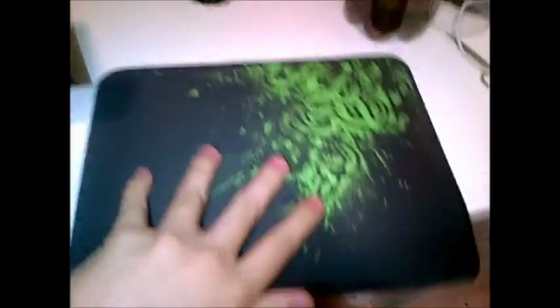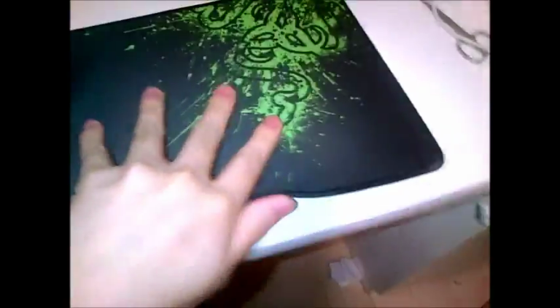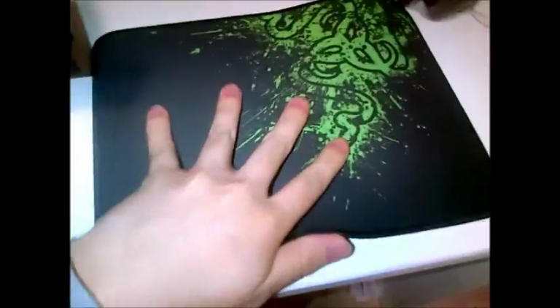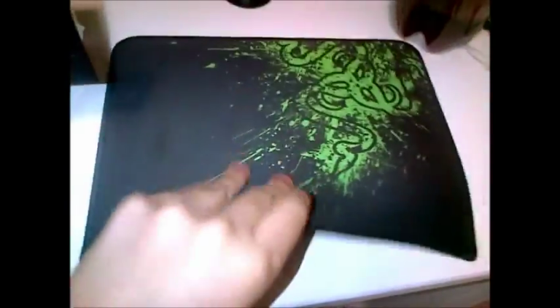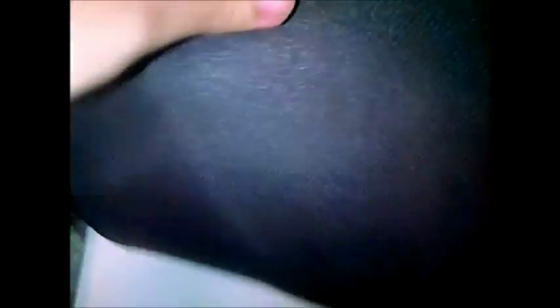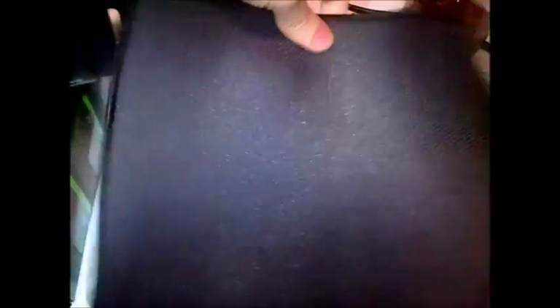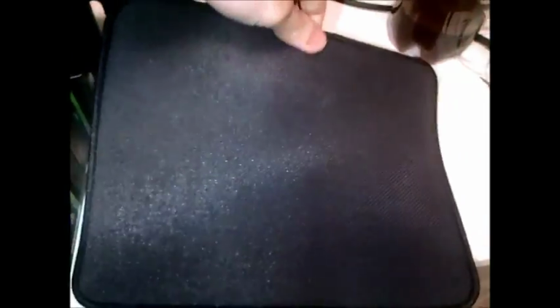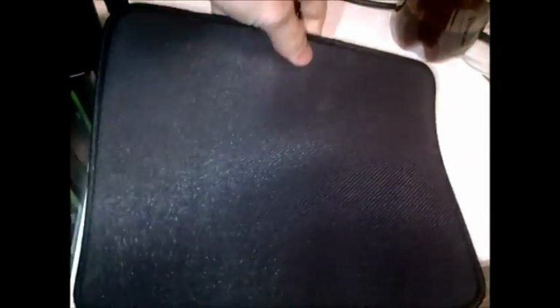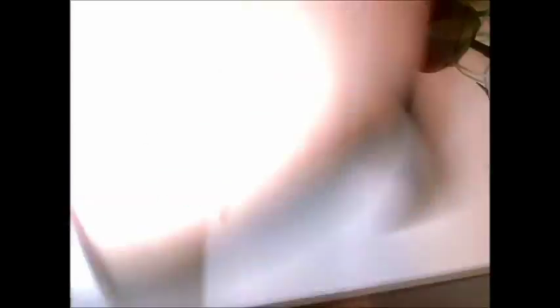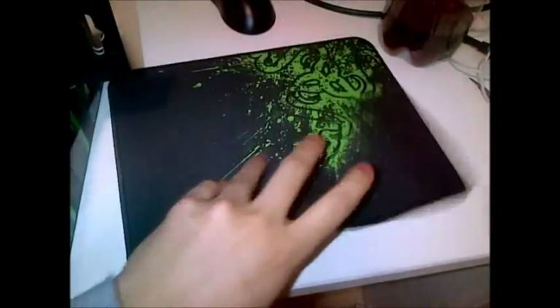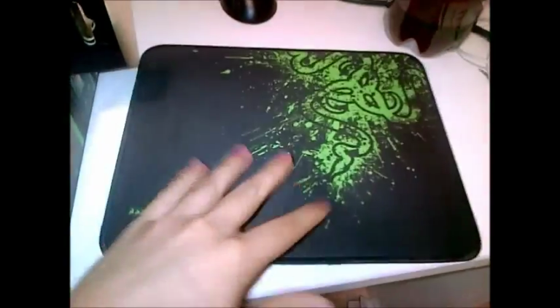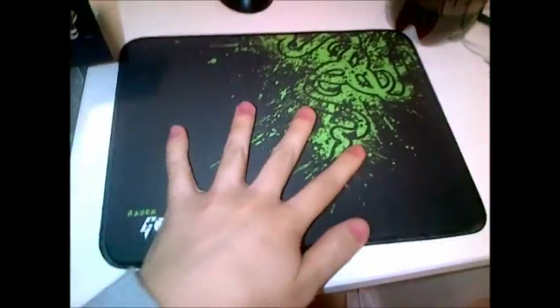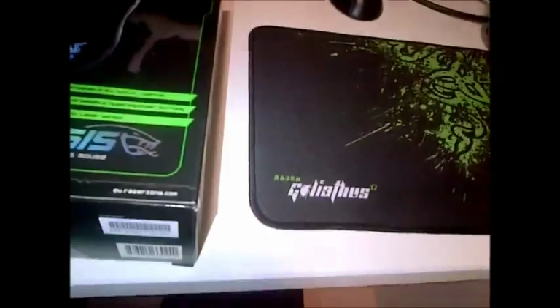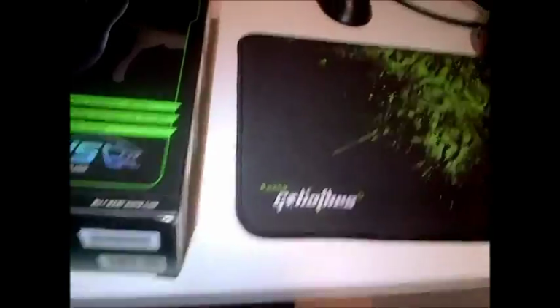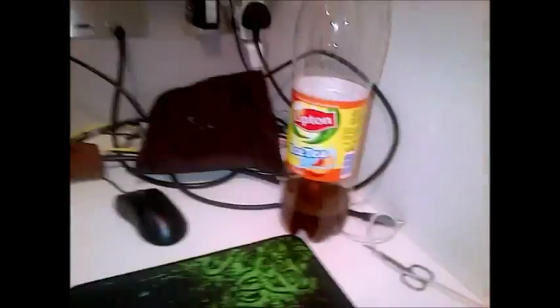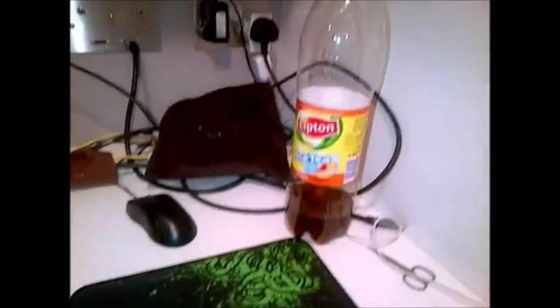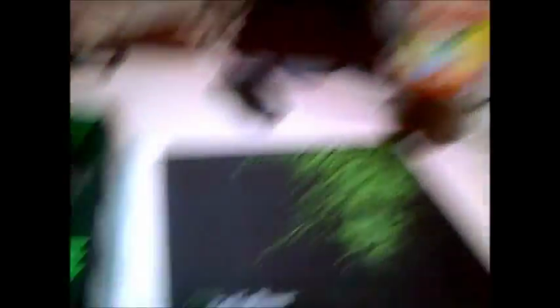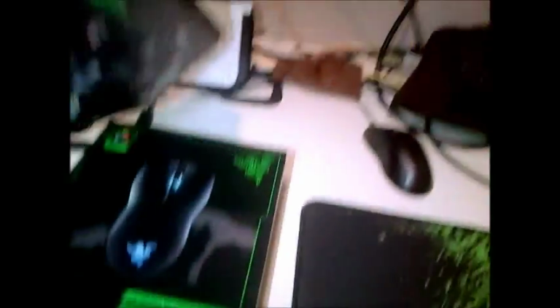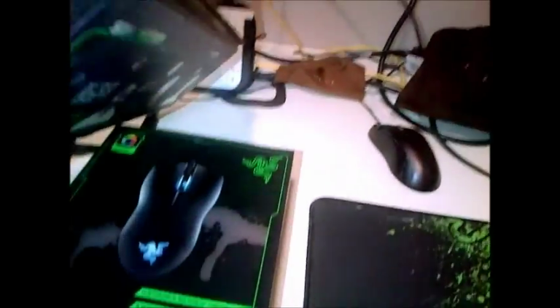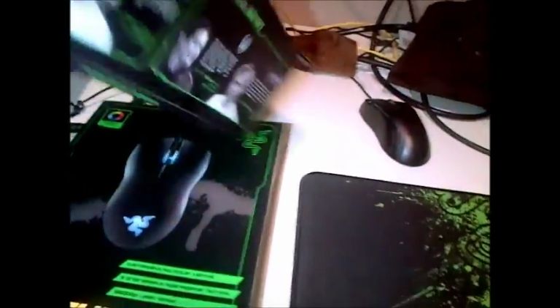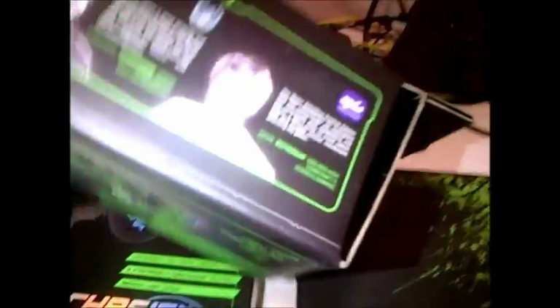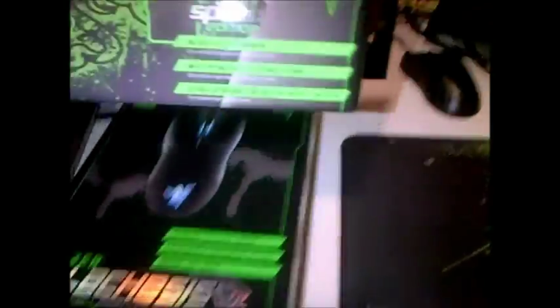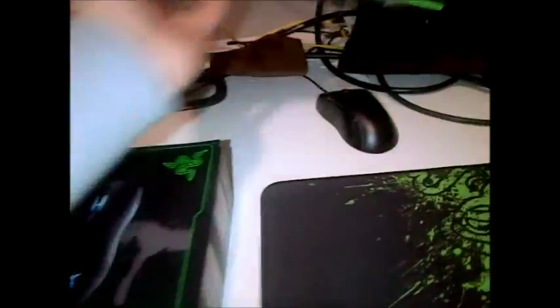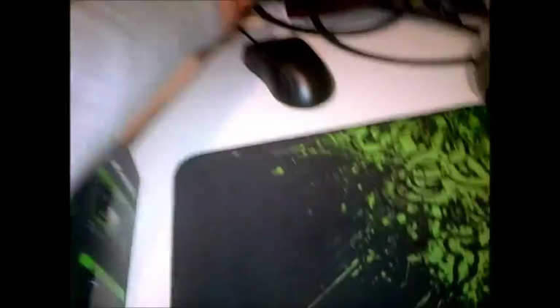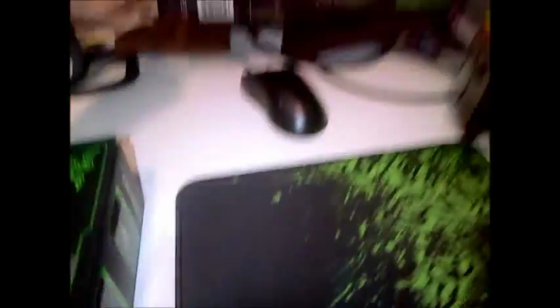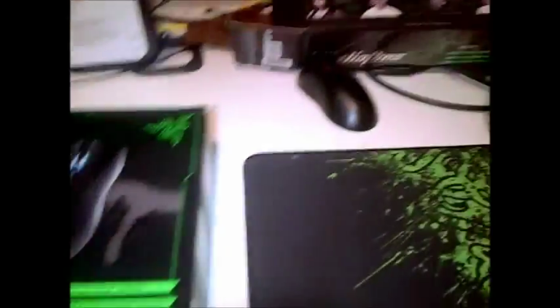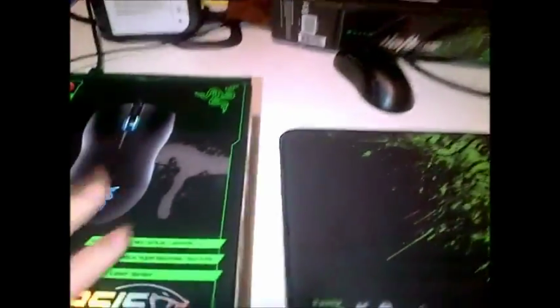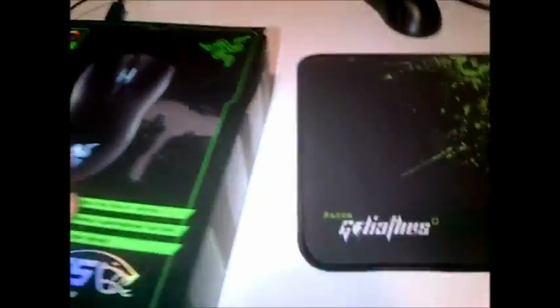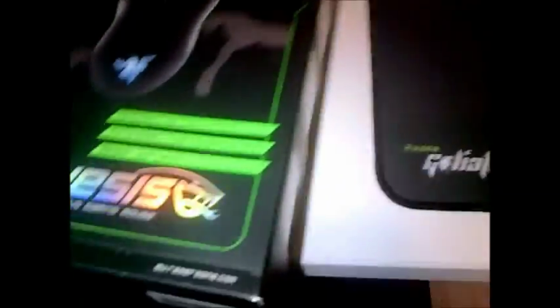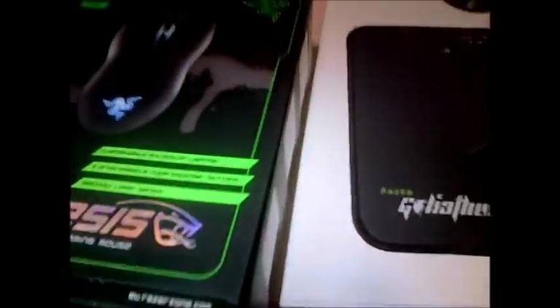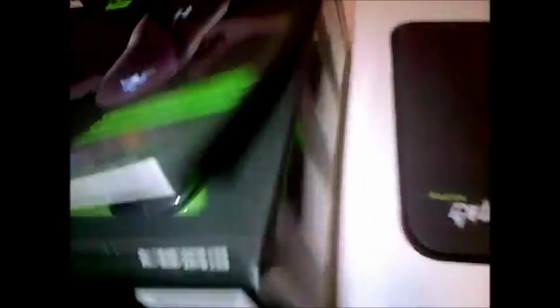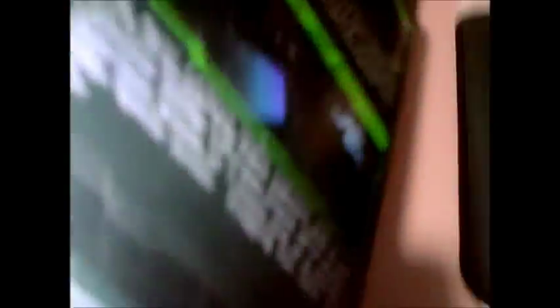This looks pretty sick actually, and it's got some material on the back so it doesn't slip, which is good. Let's put that over there and let's open this guy up.